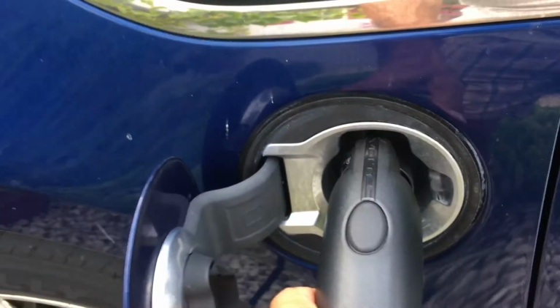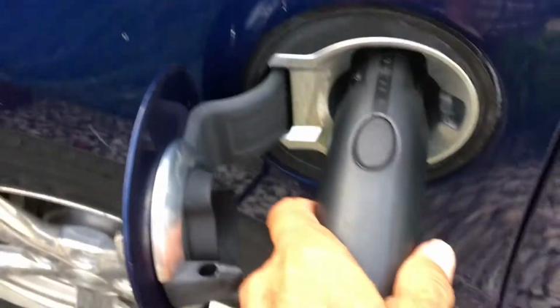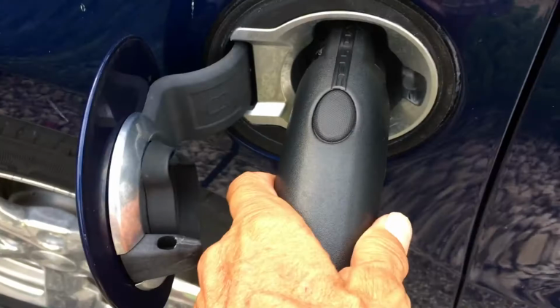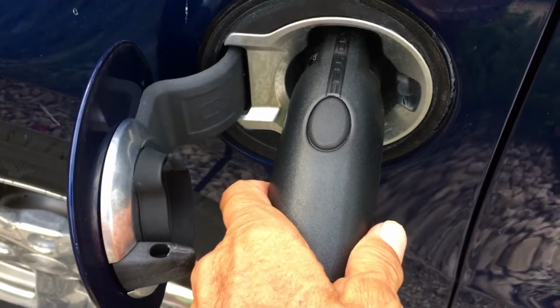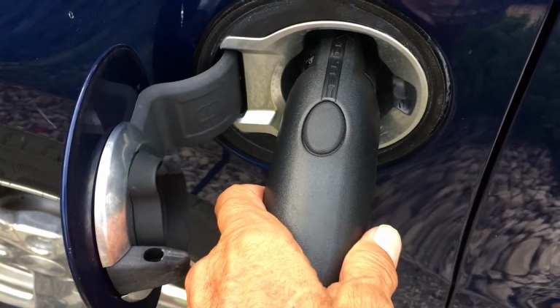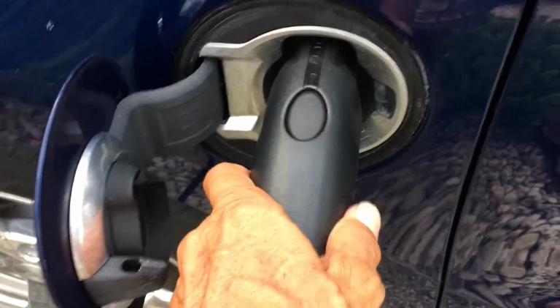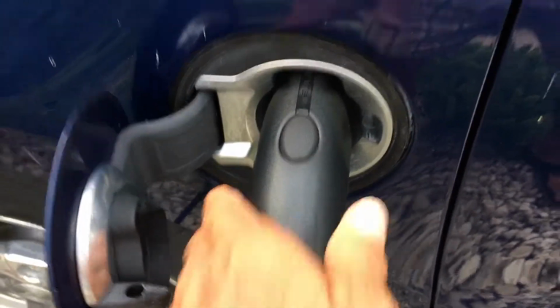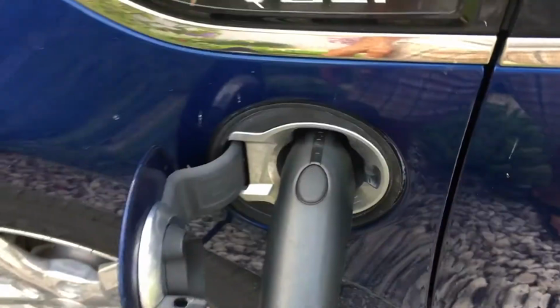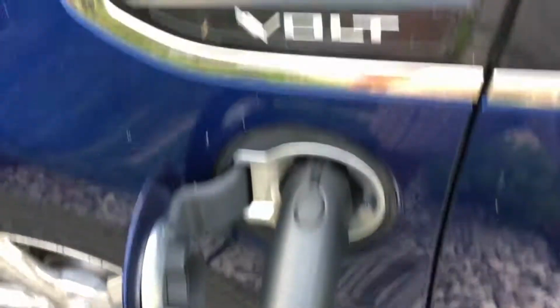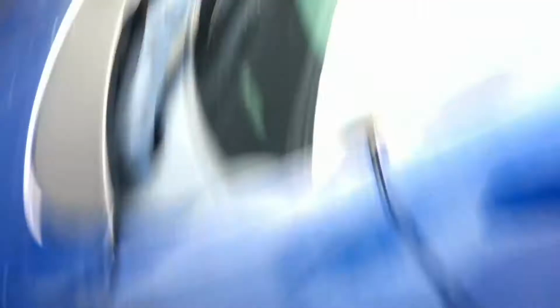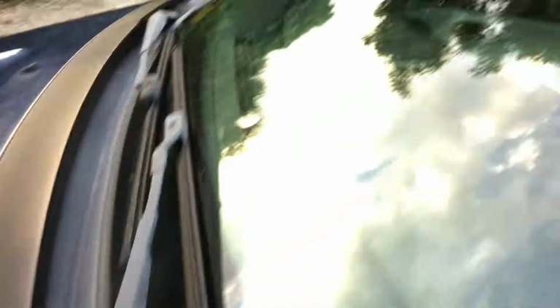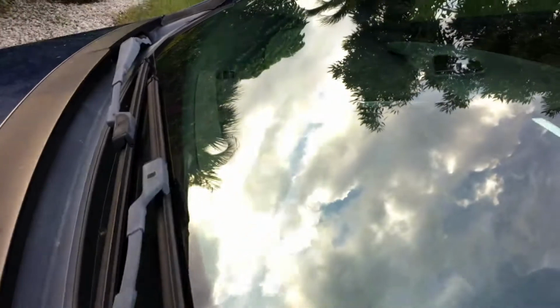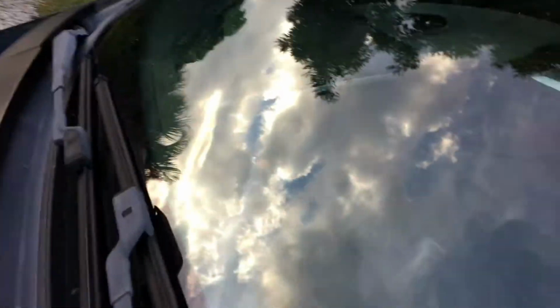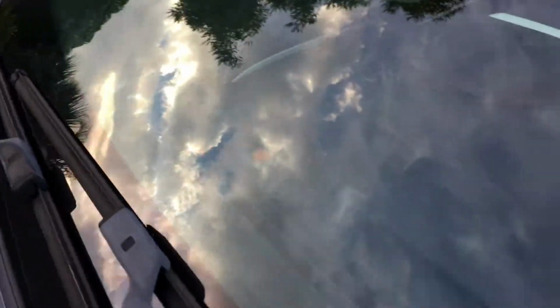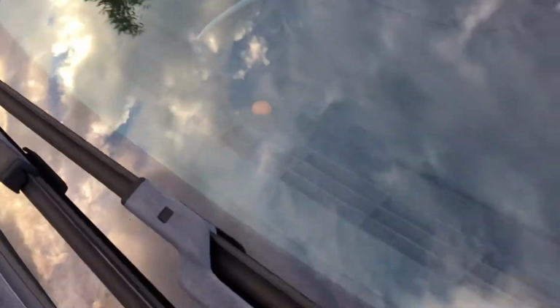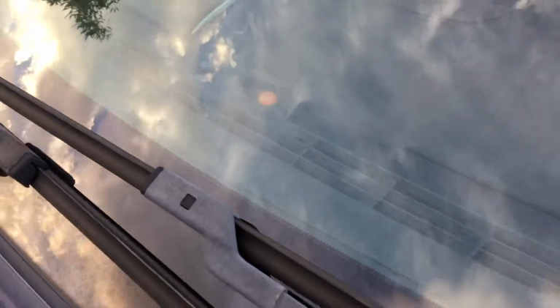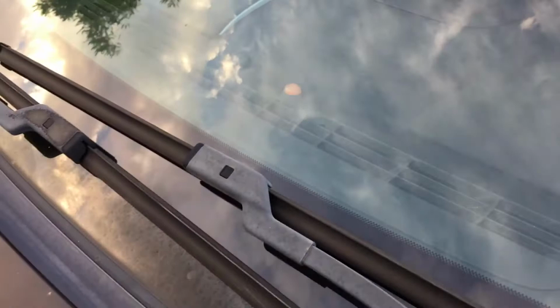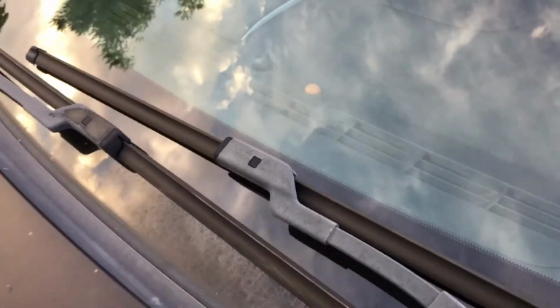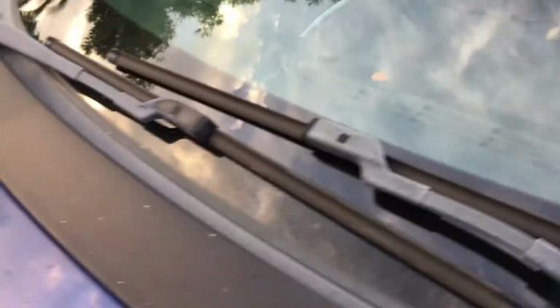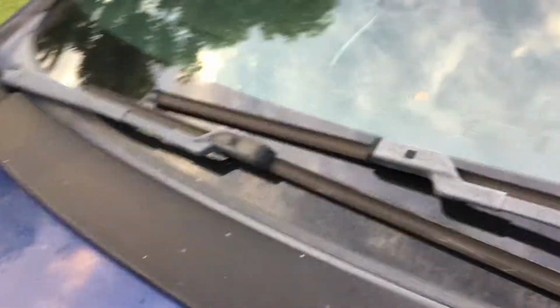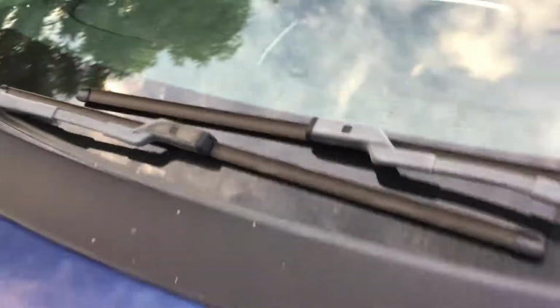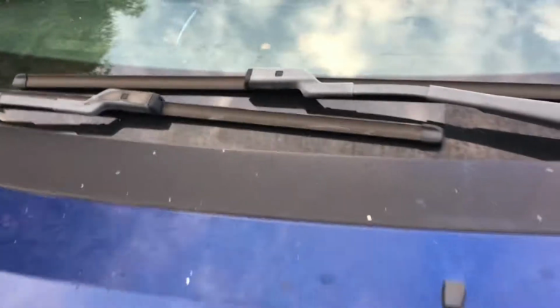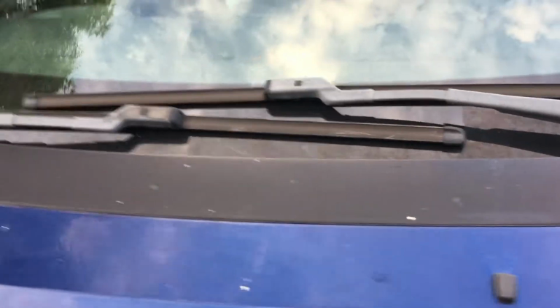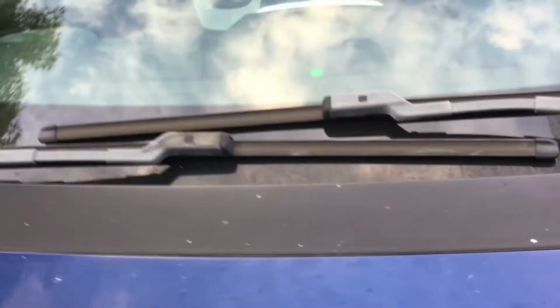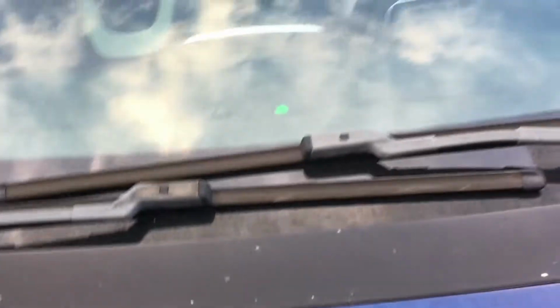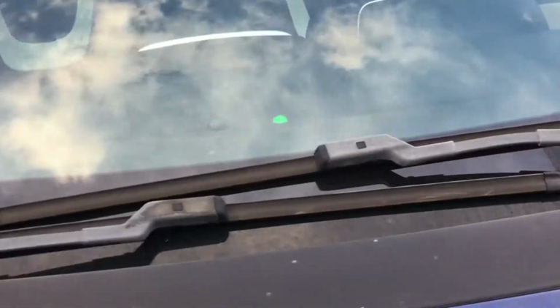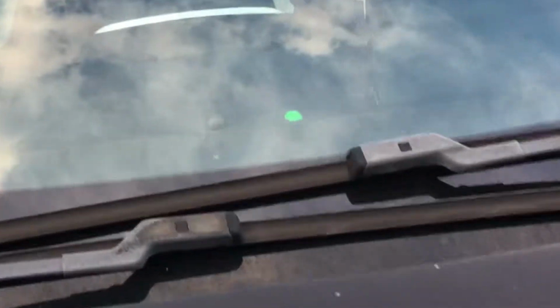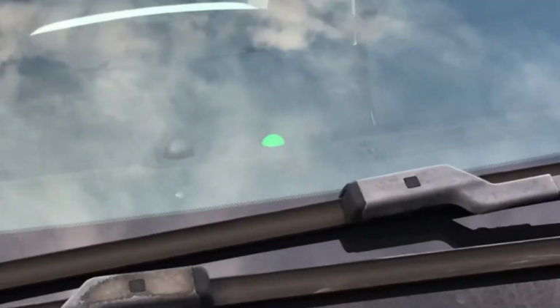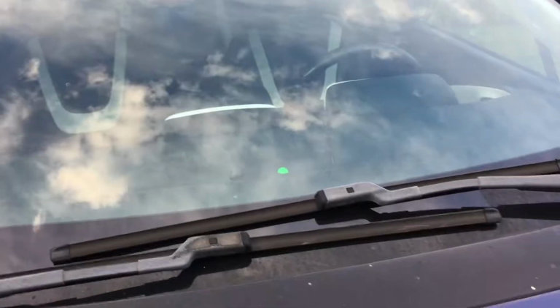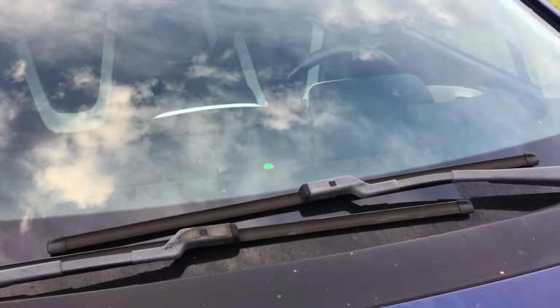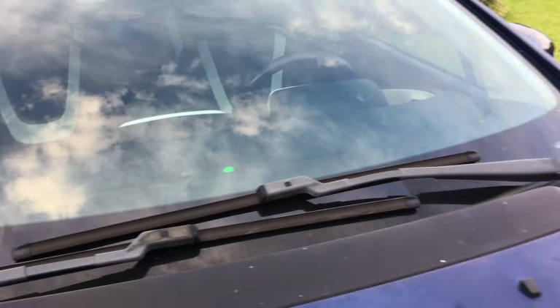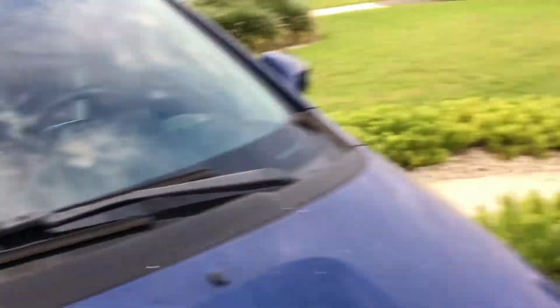It's pretty easy. Next, the orange light on top of your dashboard should turn green. It shows me that the car is now charging.